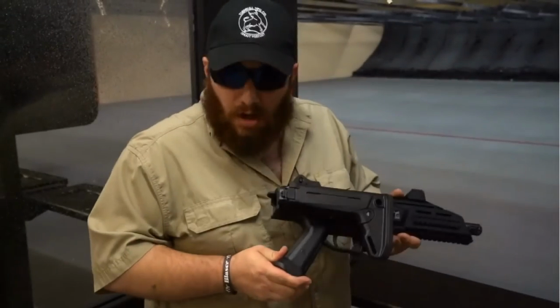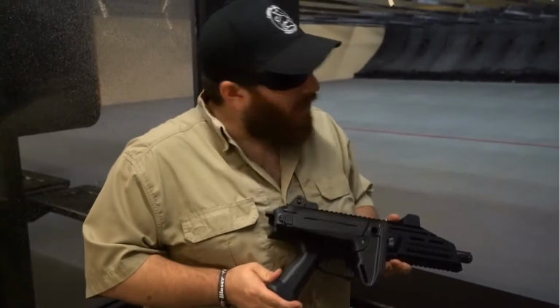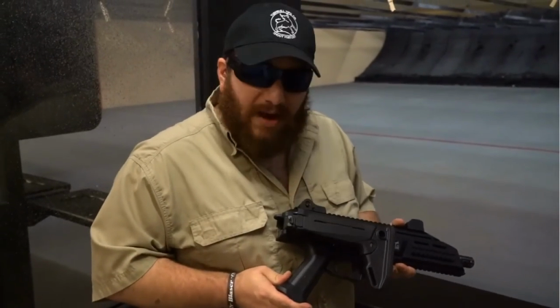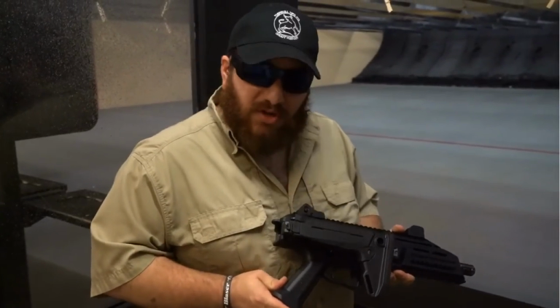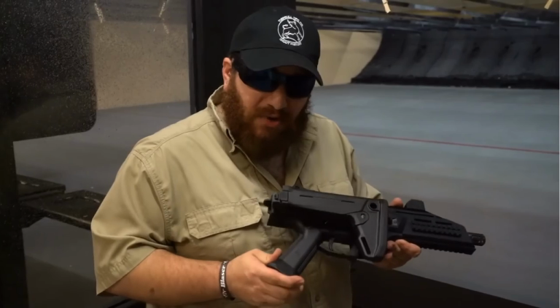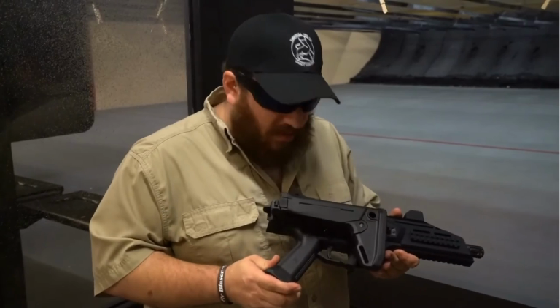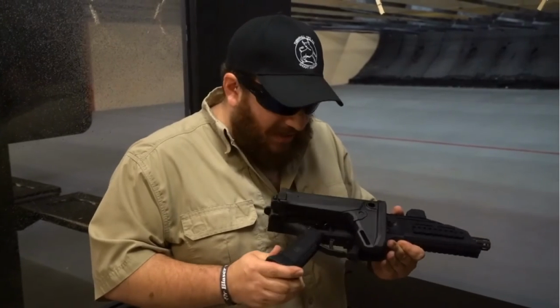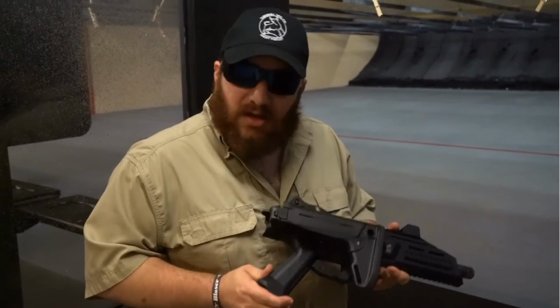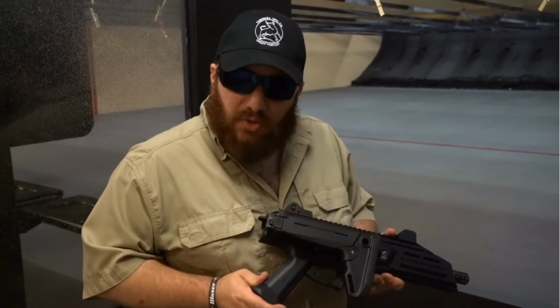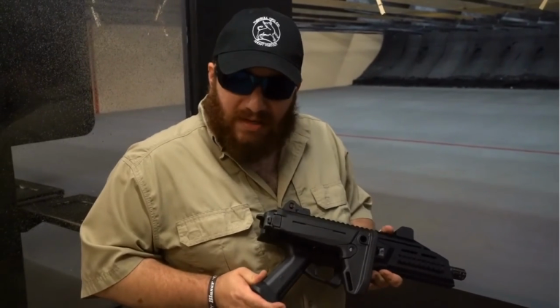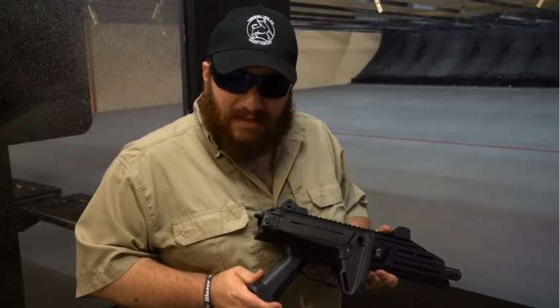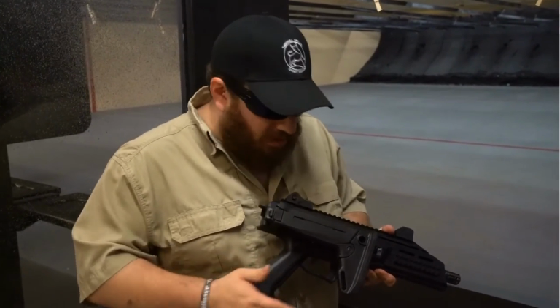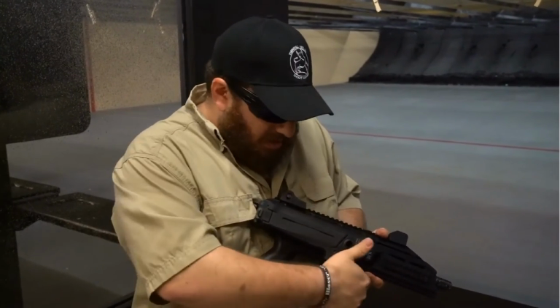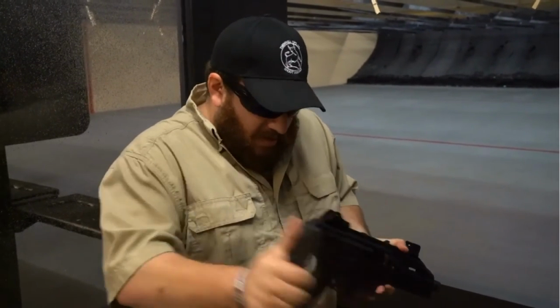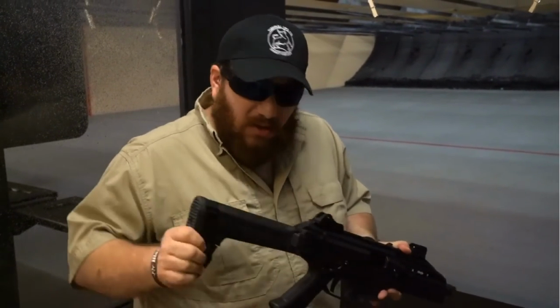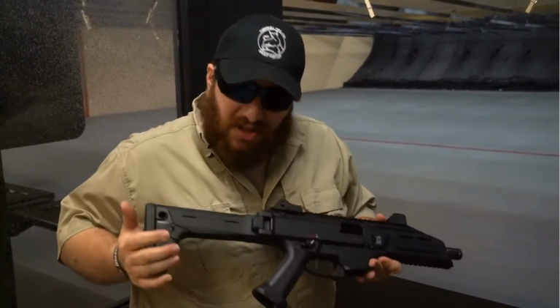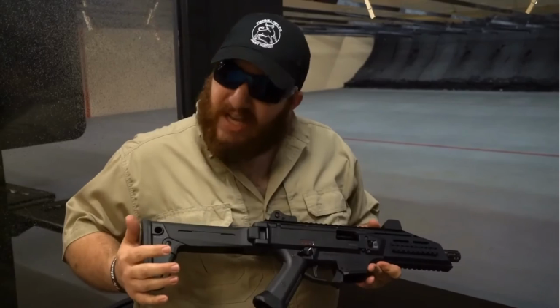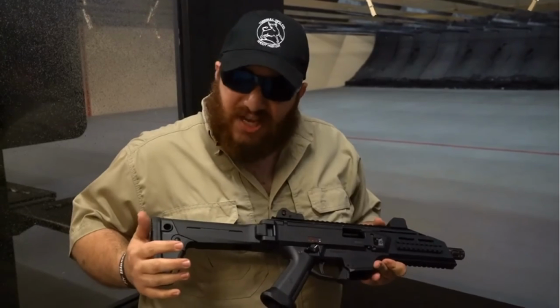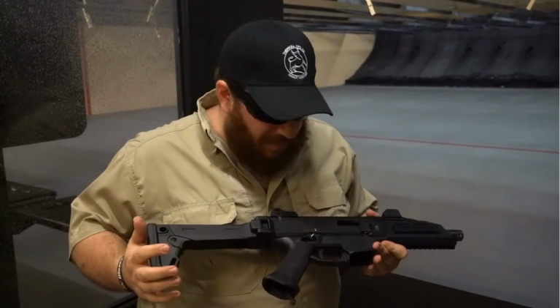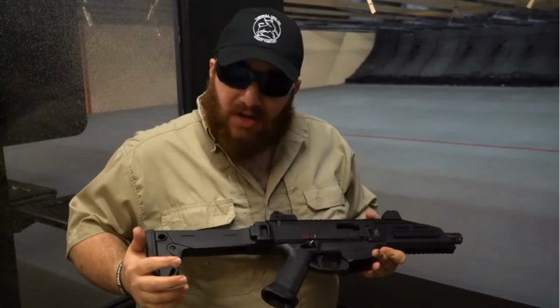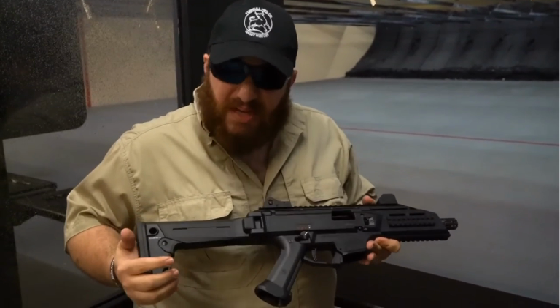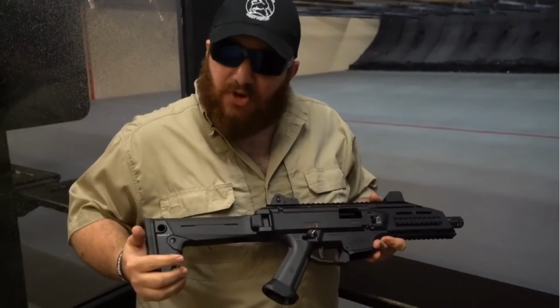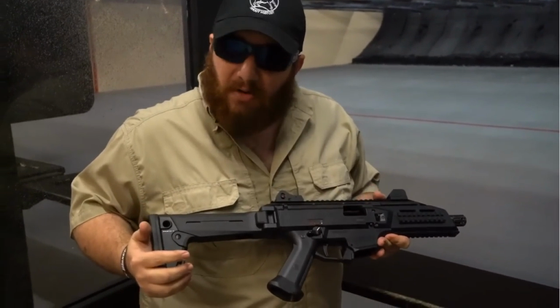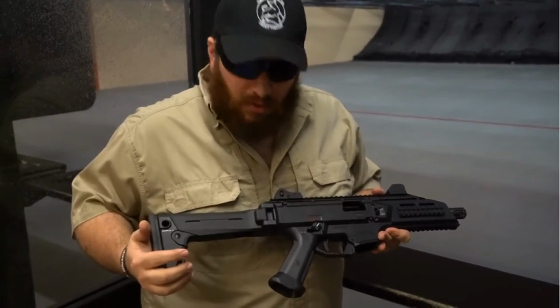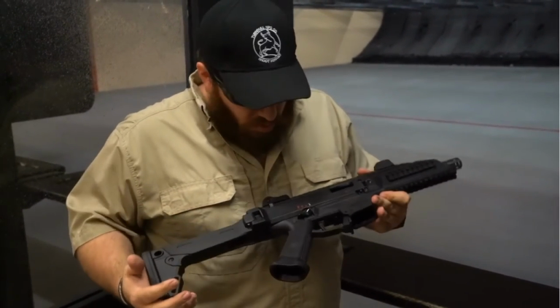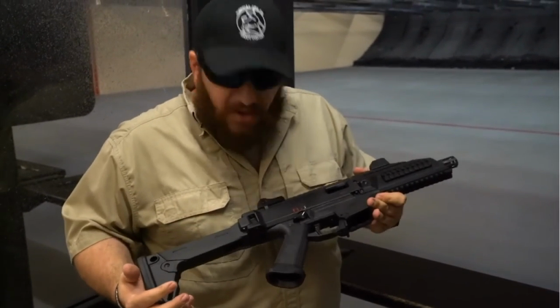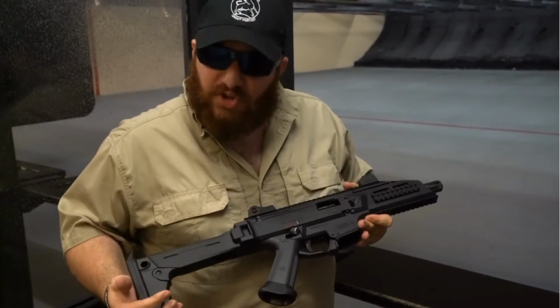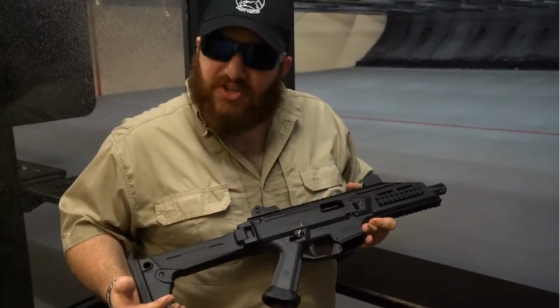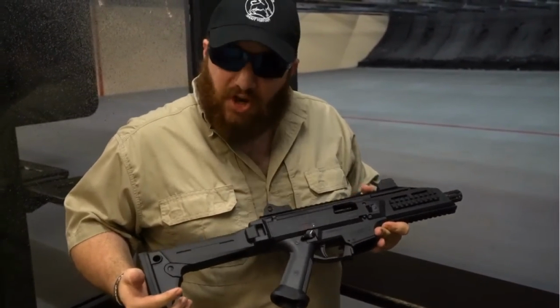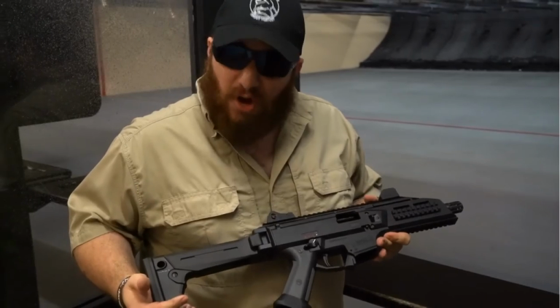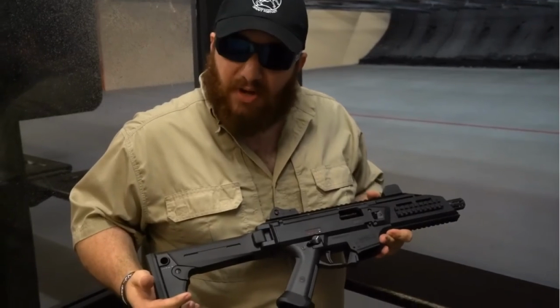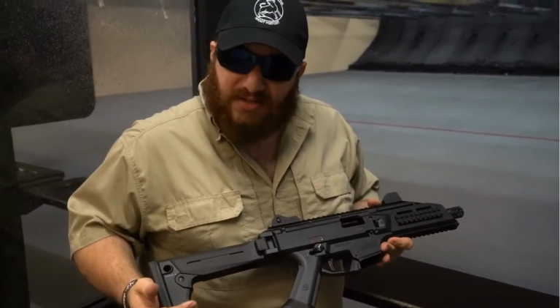Now we're at the range with our SideProject LLC Link Zhukov buttstock. The Link was actually designed to put on a pistol for a pistol rifle. We put it on our machine just to show you how rugged it really is.